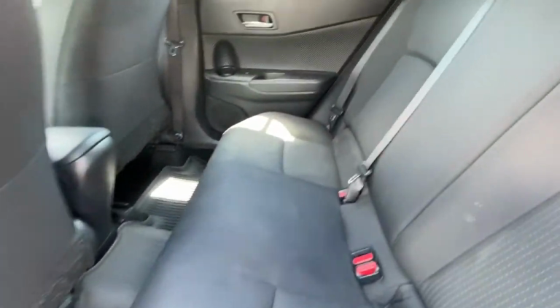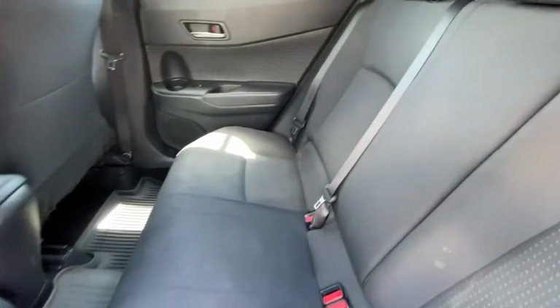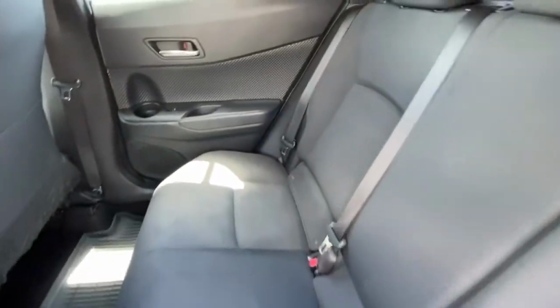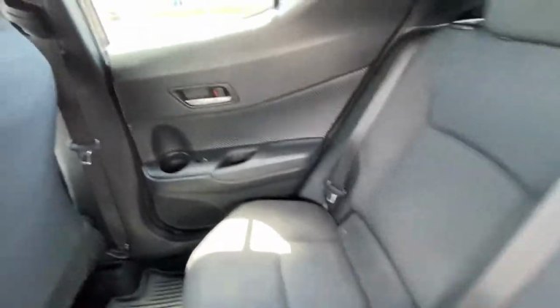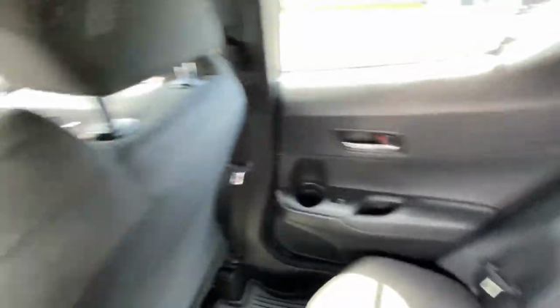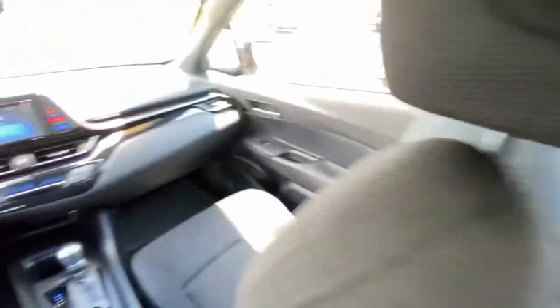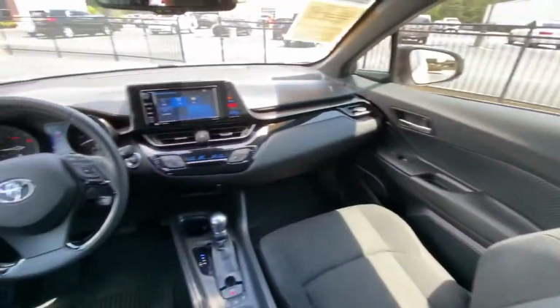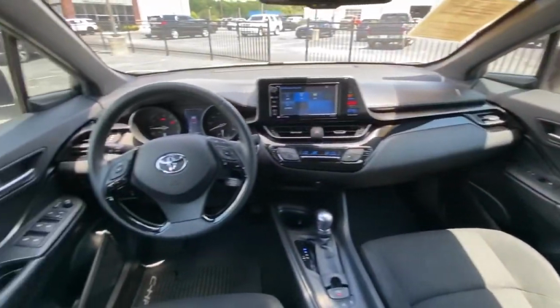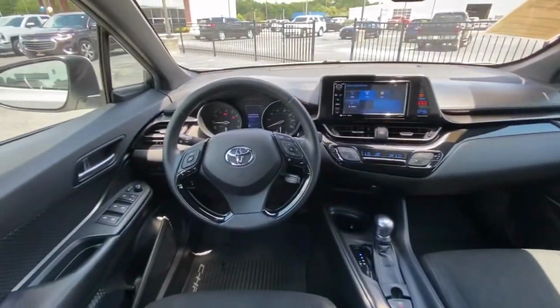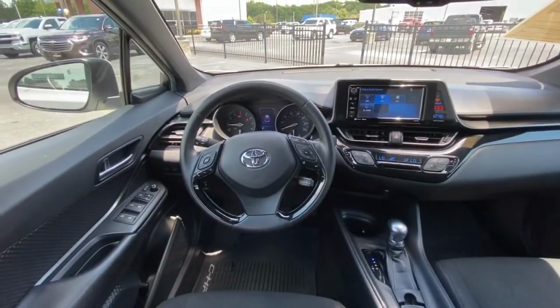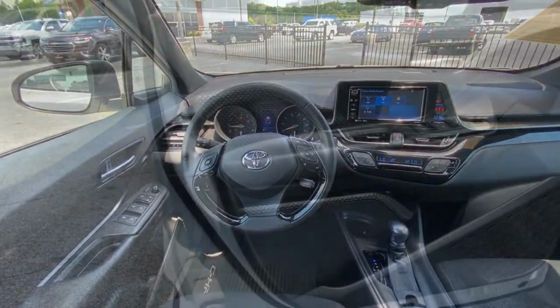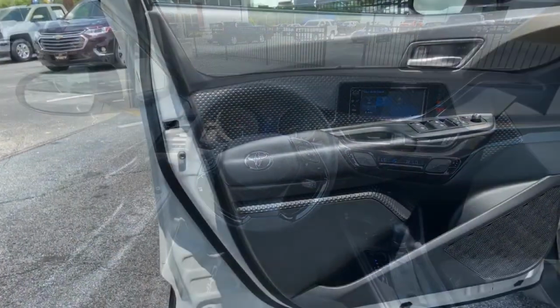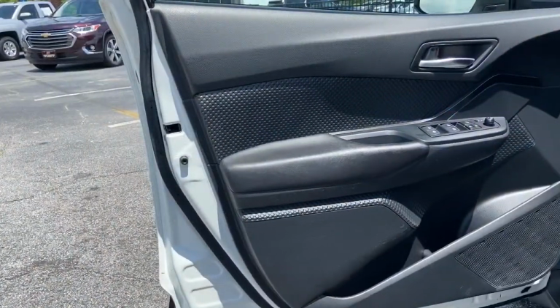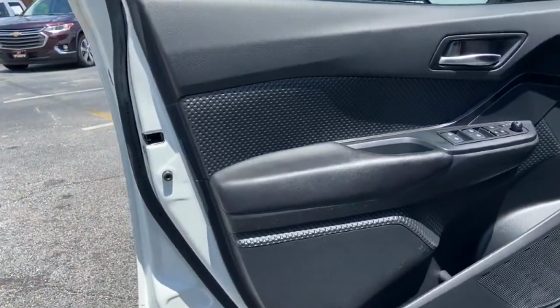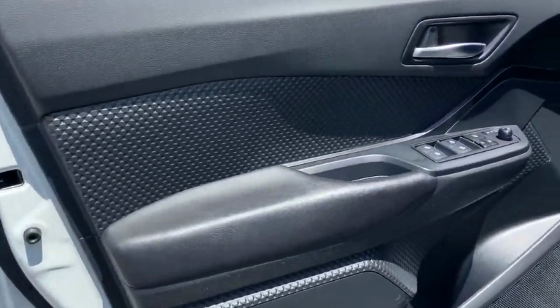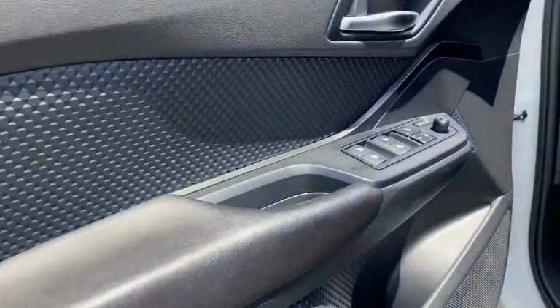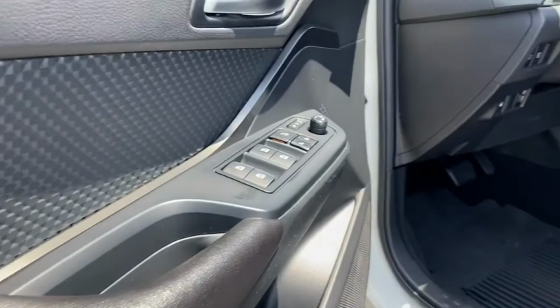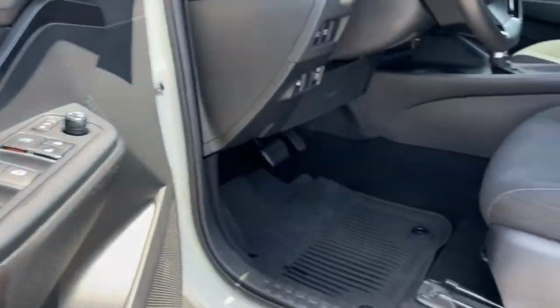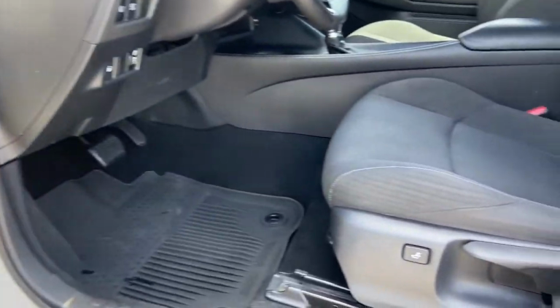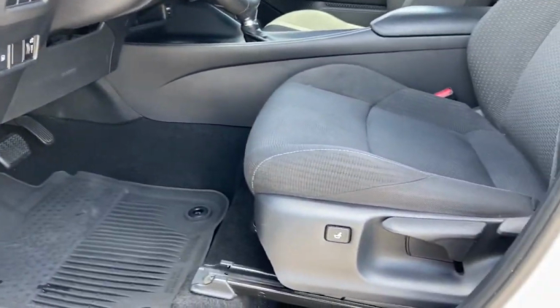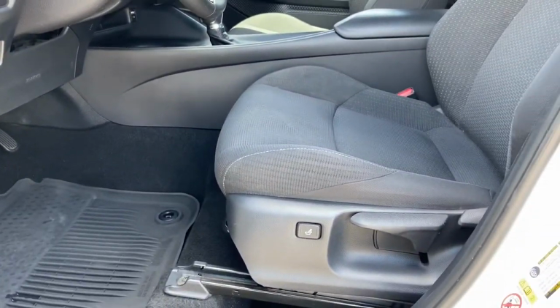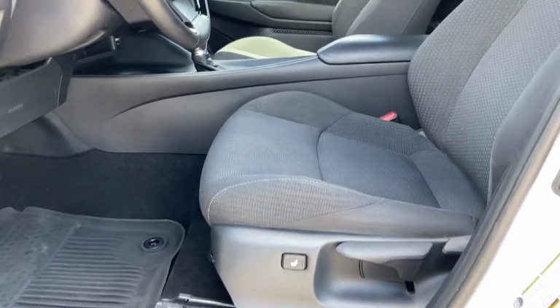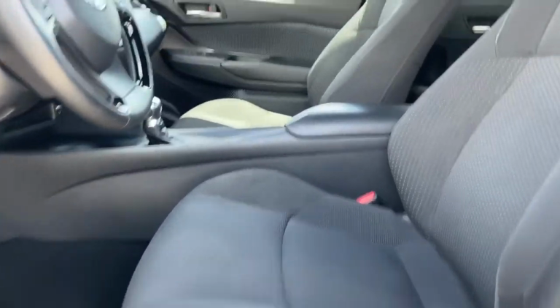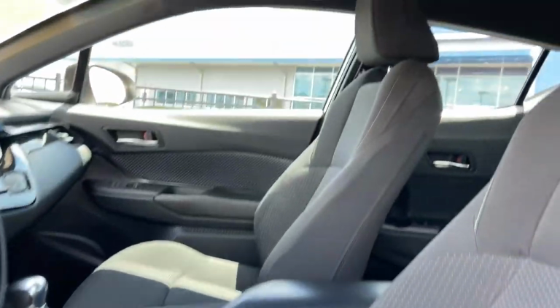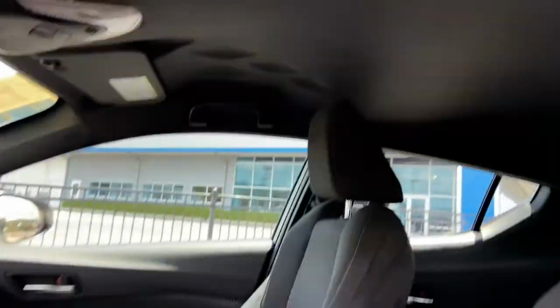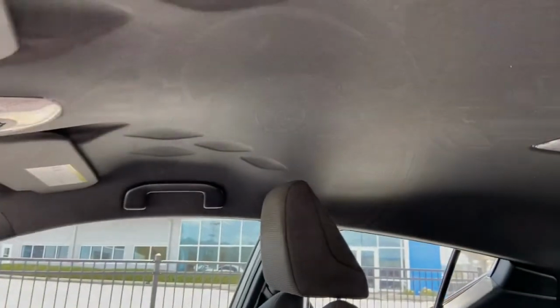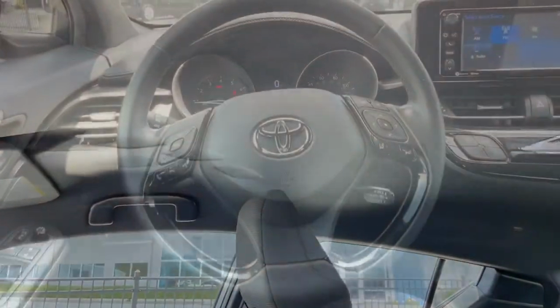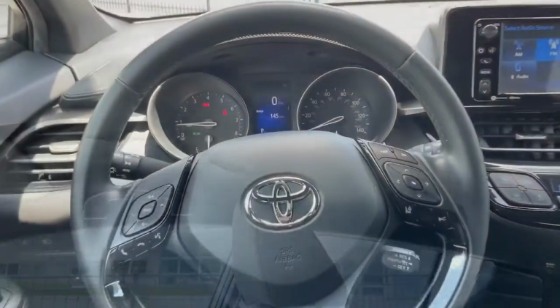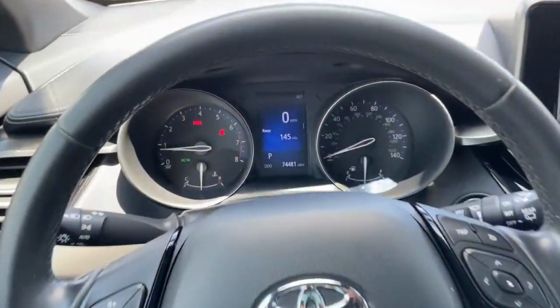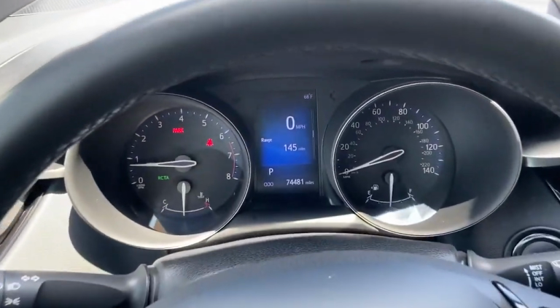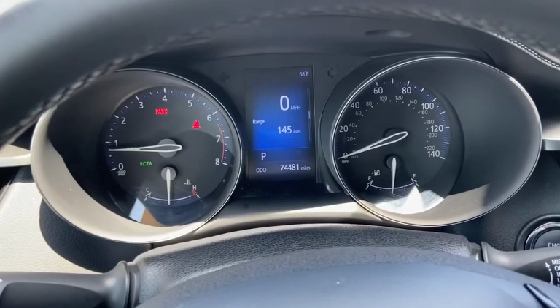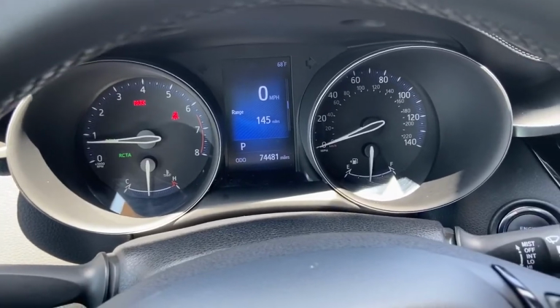Drive delightfully in this comfortable, convenient, and uniquely styled C-HR. Our professional staff is here to help you have the best possible experience. We'd love to take you out for a fun and easy test drive.